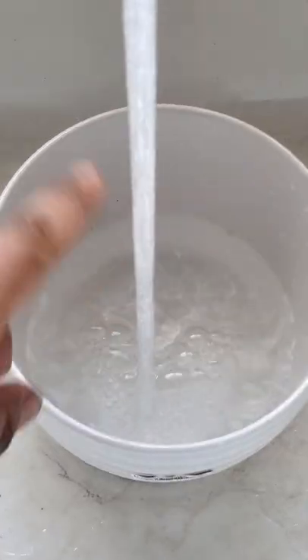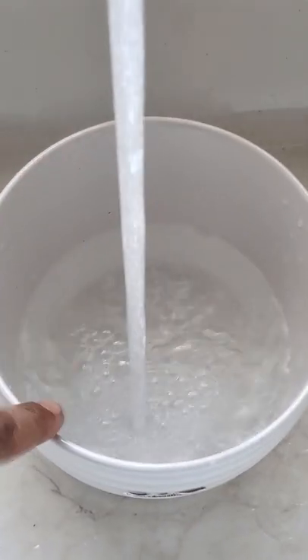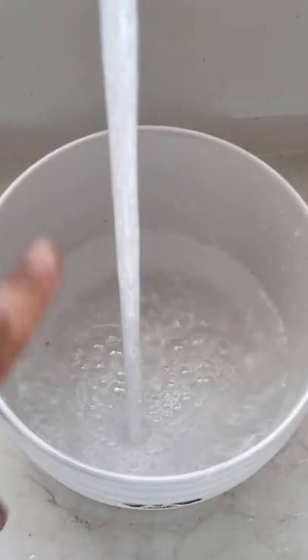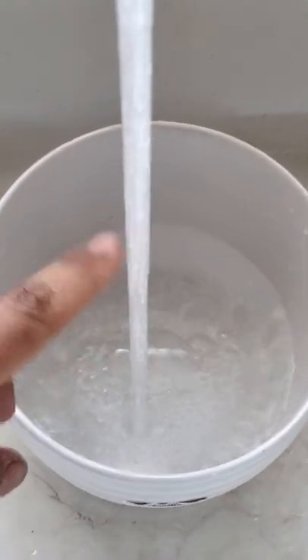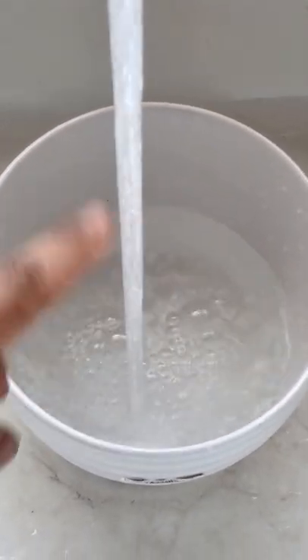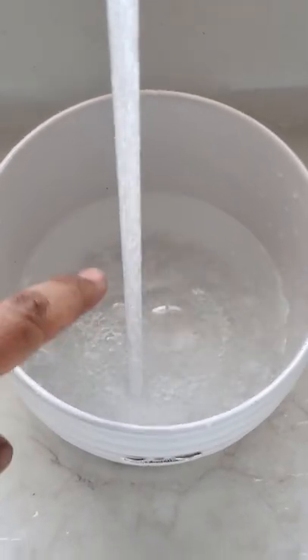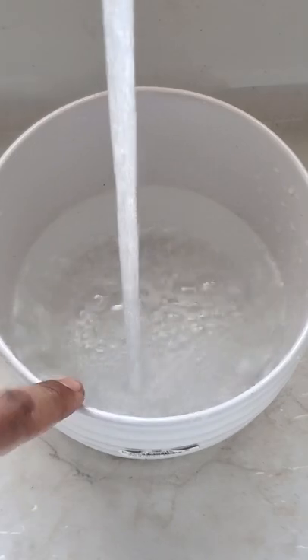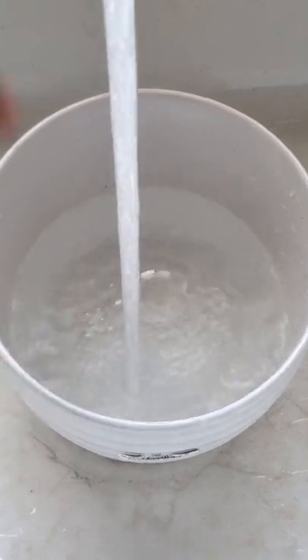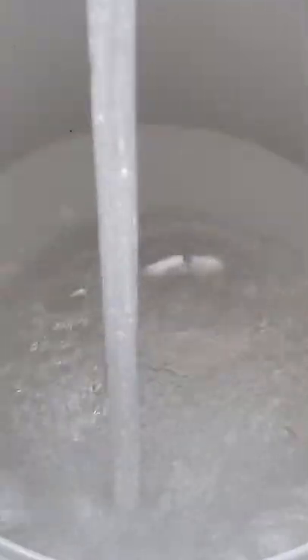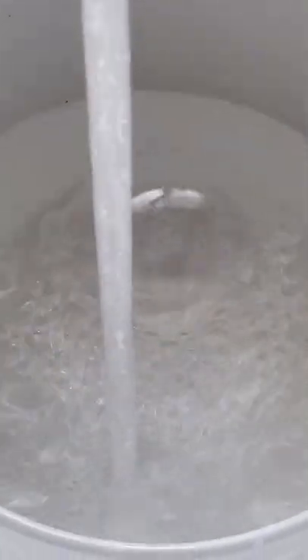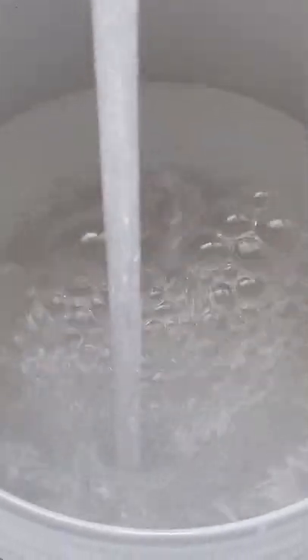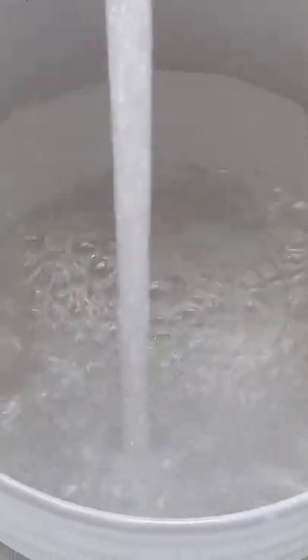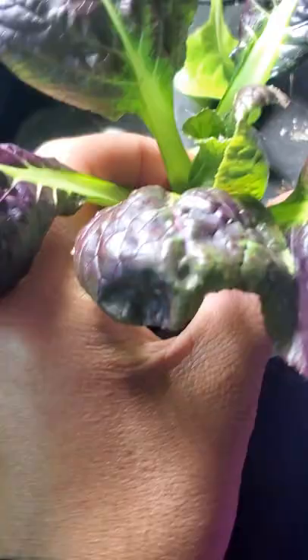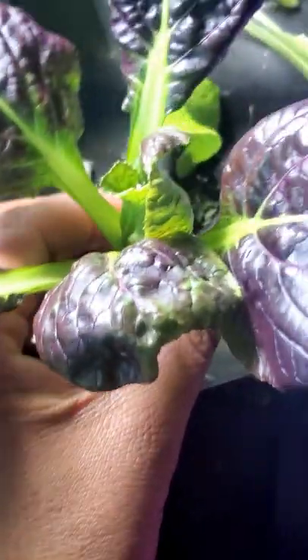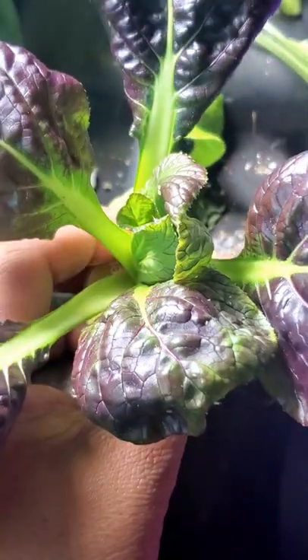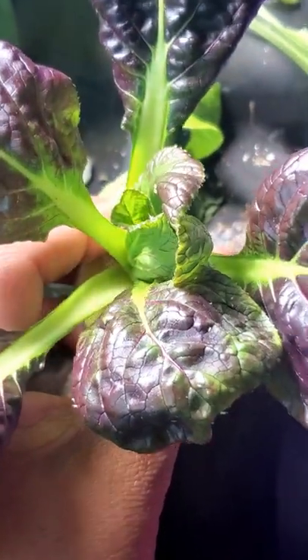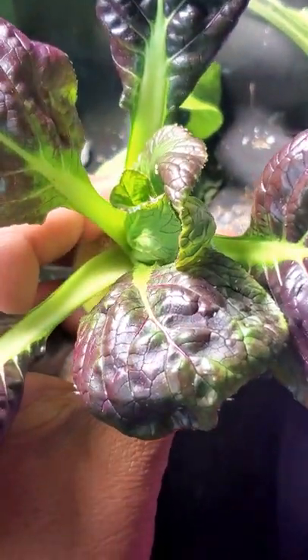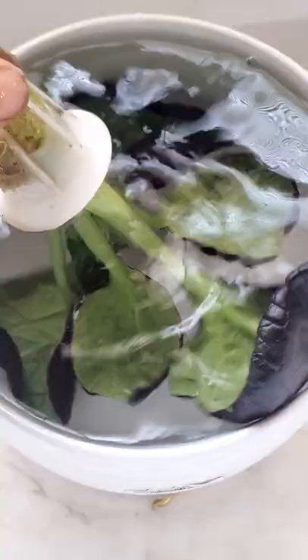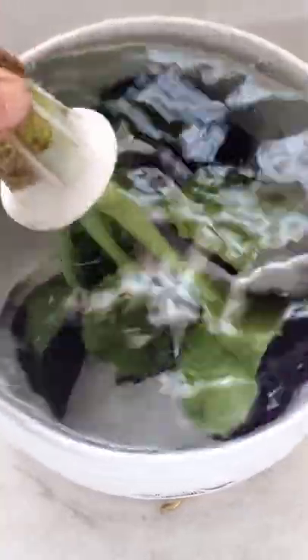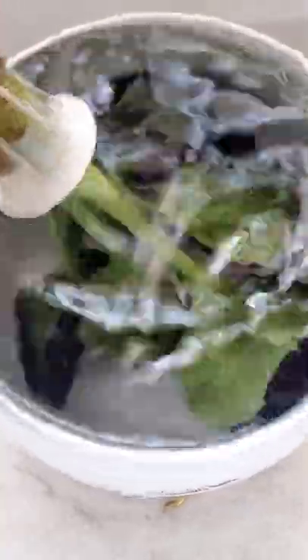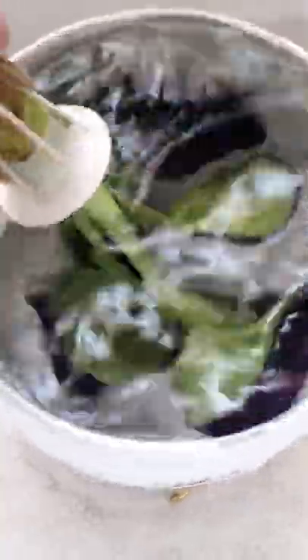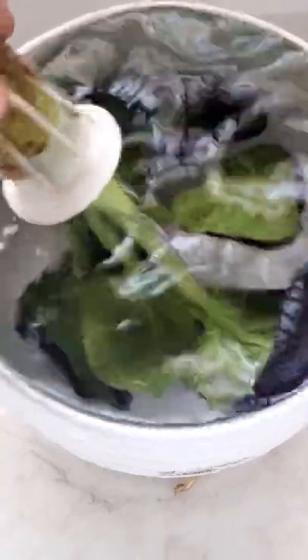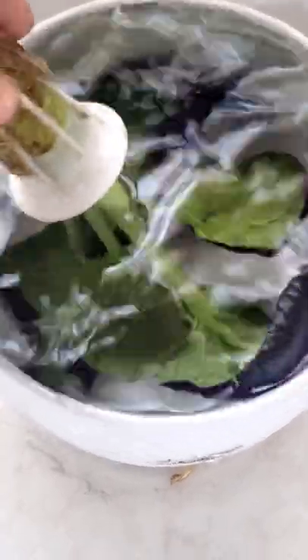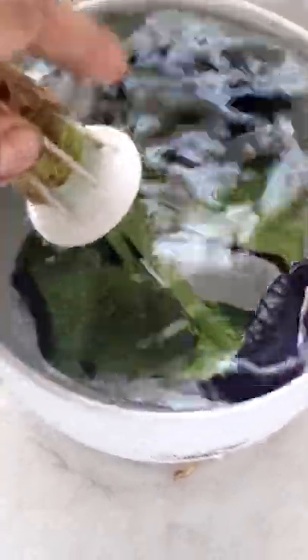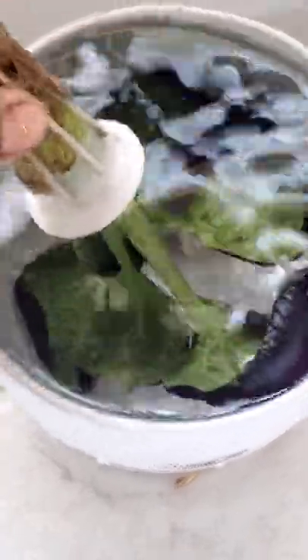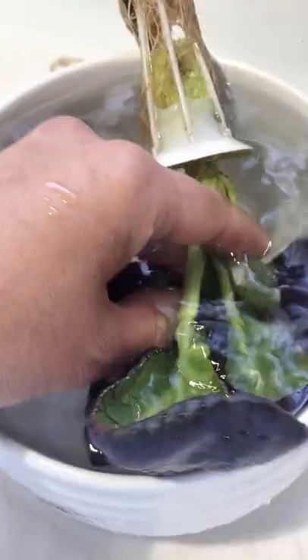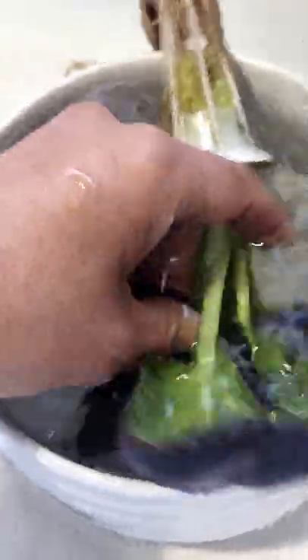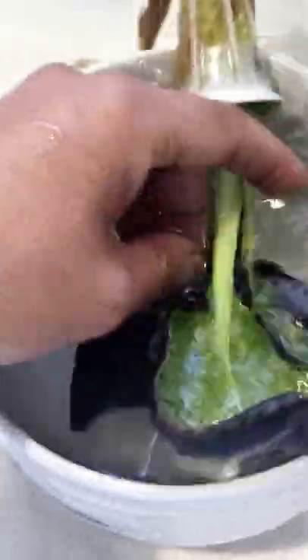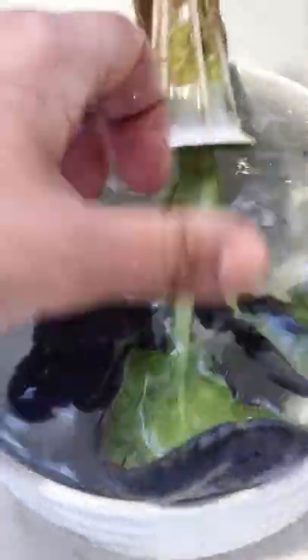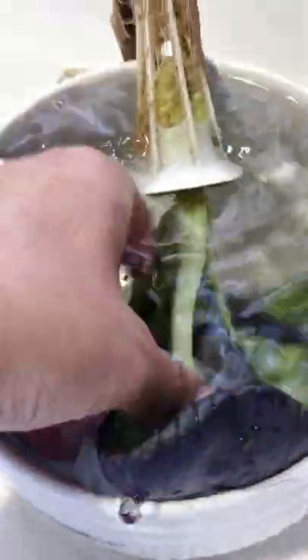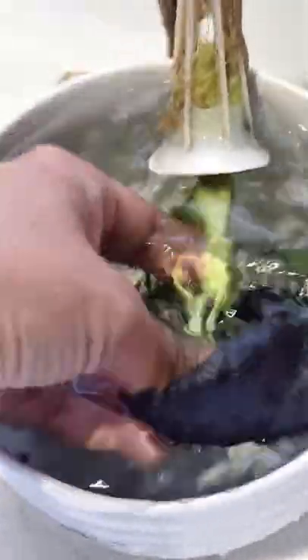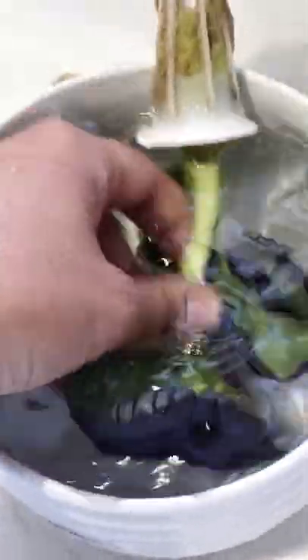Find yourself a pot or container and fill it up with water. We're gonna drown these suckers. If your plant is small enough, leave the plant in the water for a few minutes. Make sure that the water is not too hot, but not too cold.